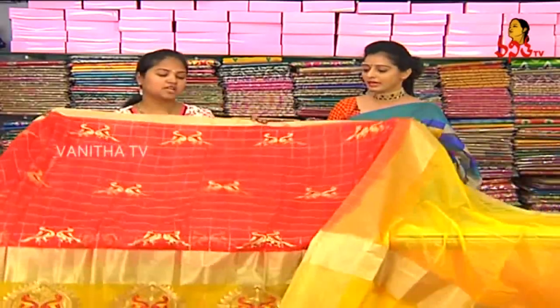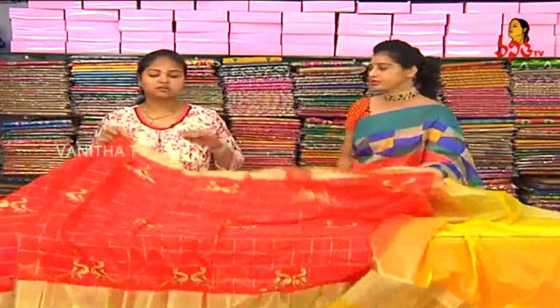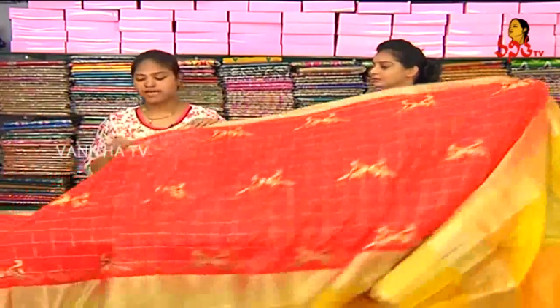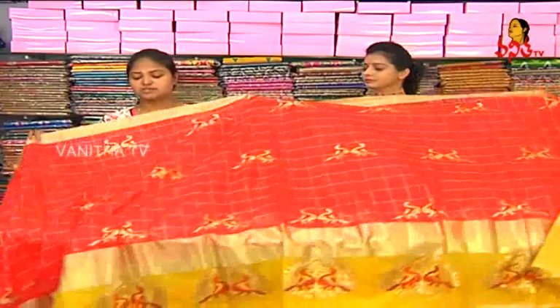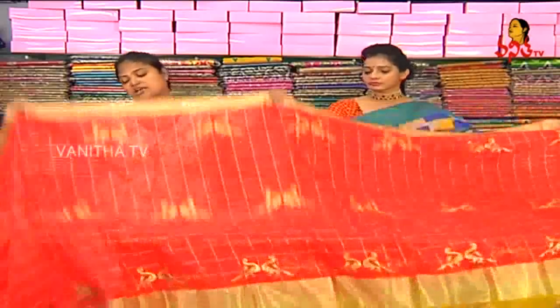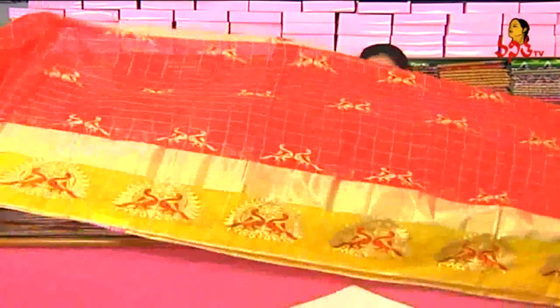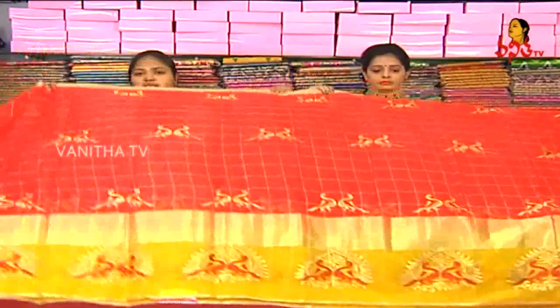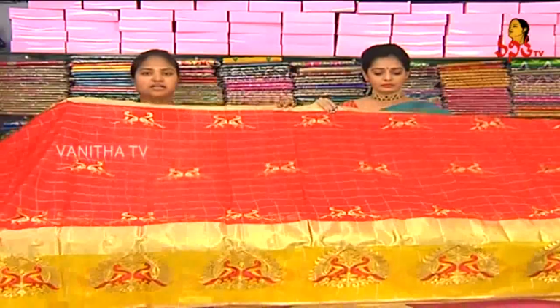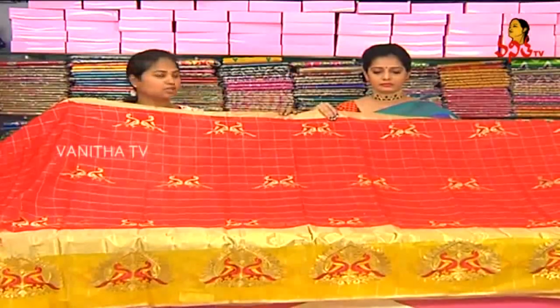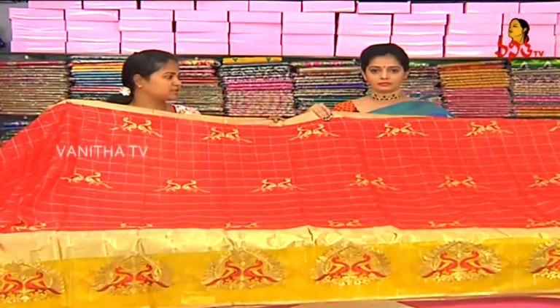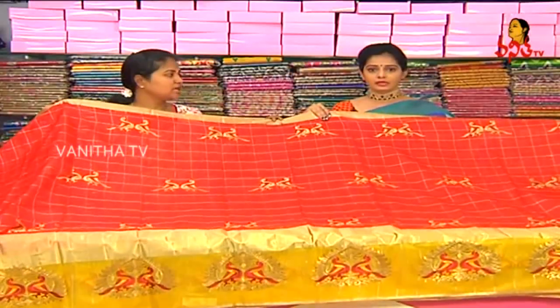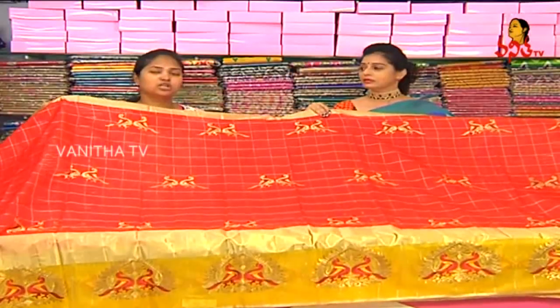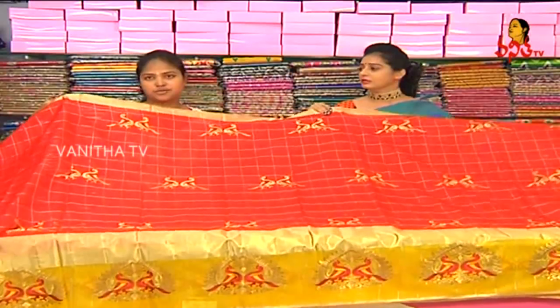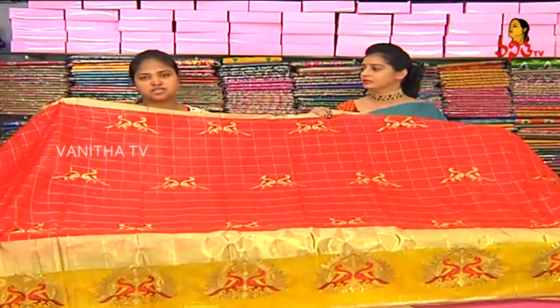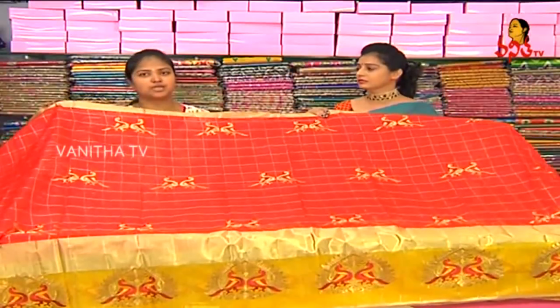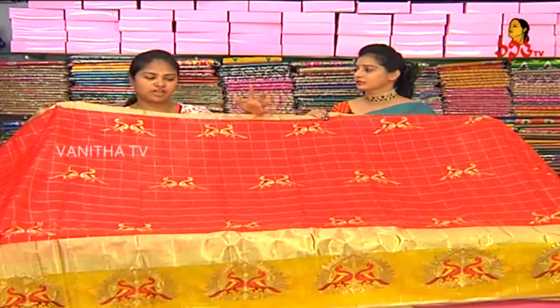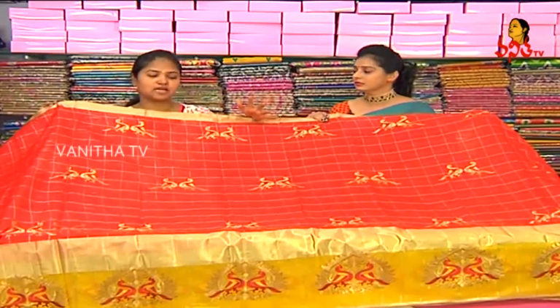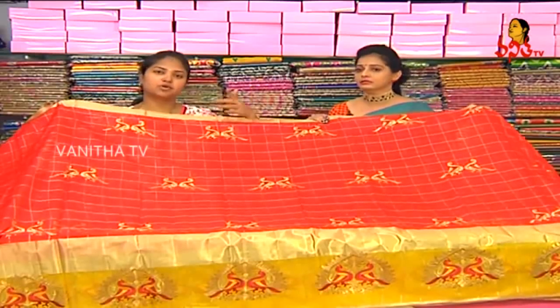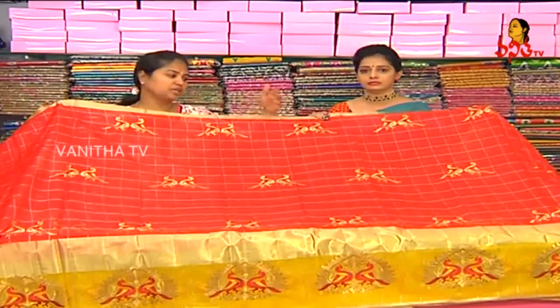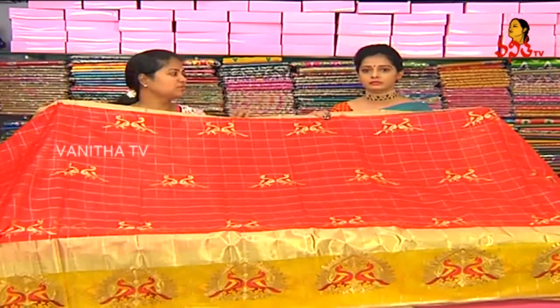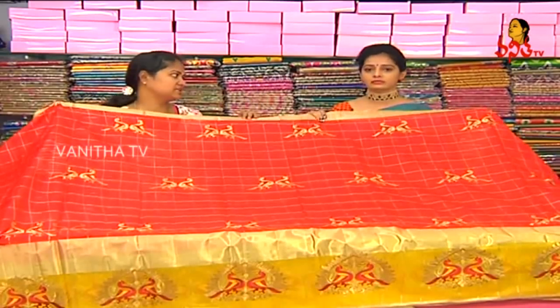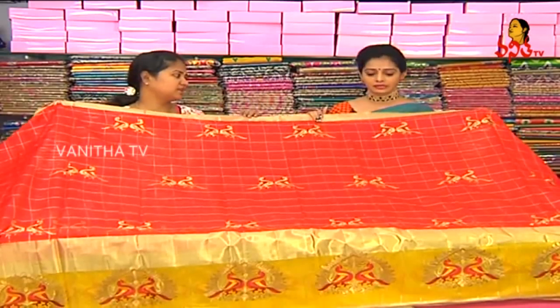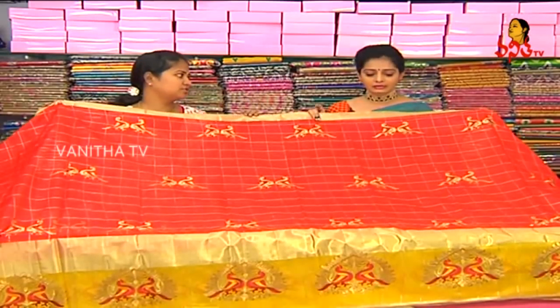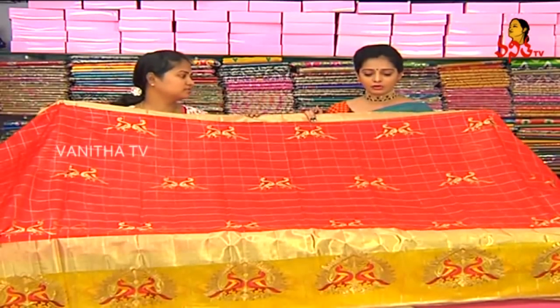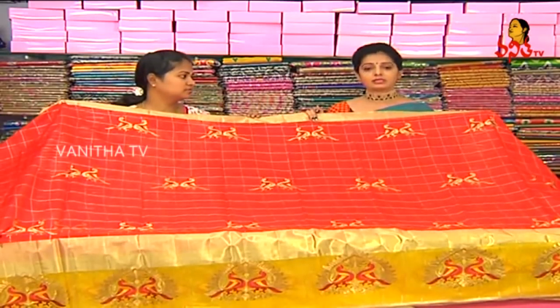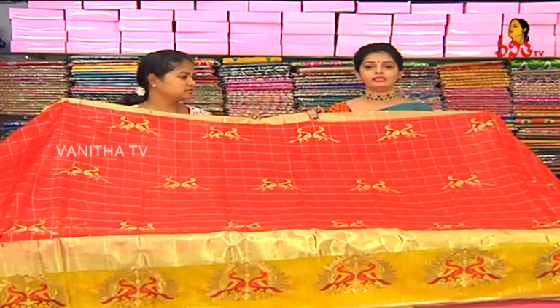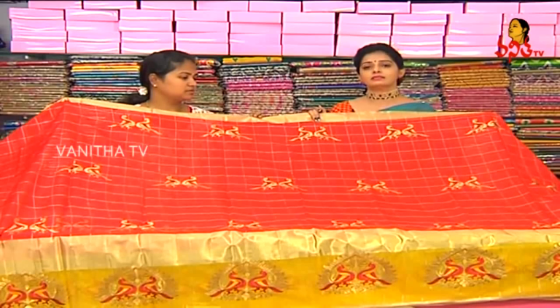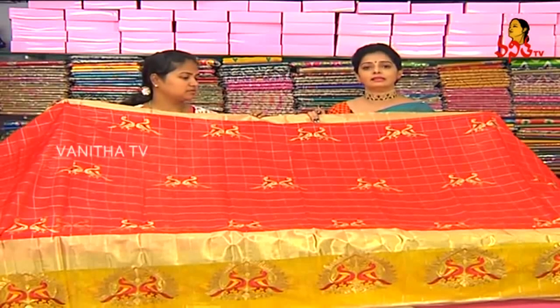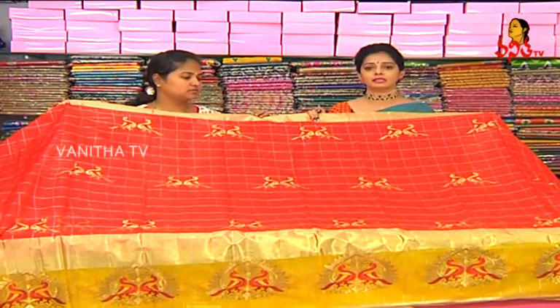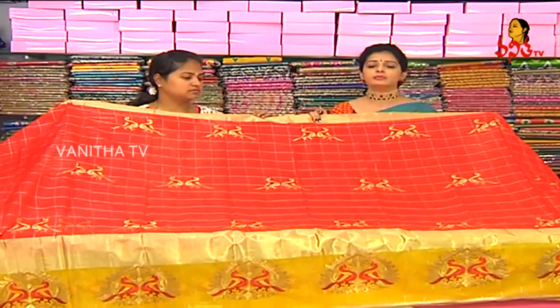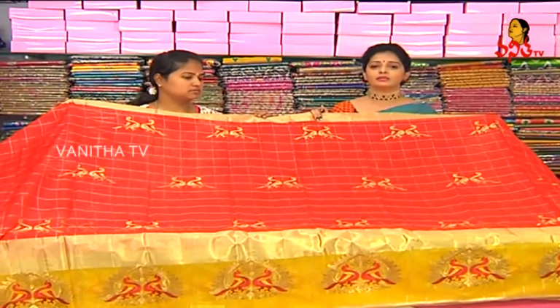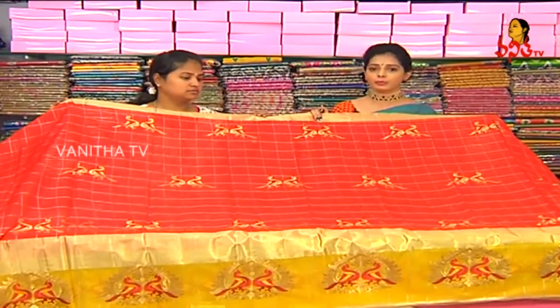The best price is Rs. 1730. There are different designs and various designs available. The cost is Rs. 1730, and the price is also available at Rs. 1530.